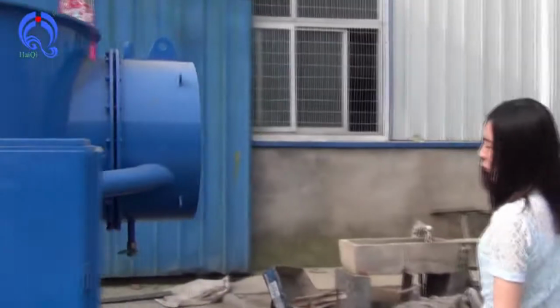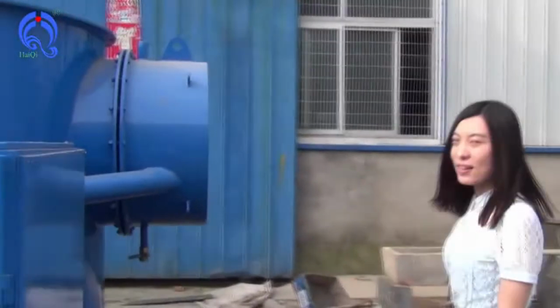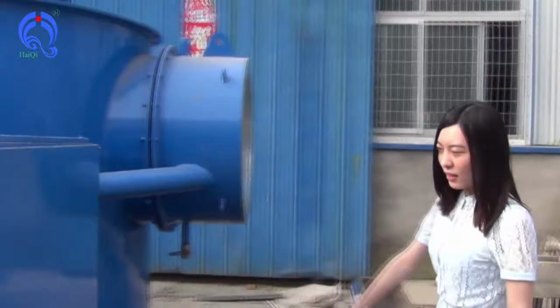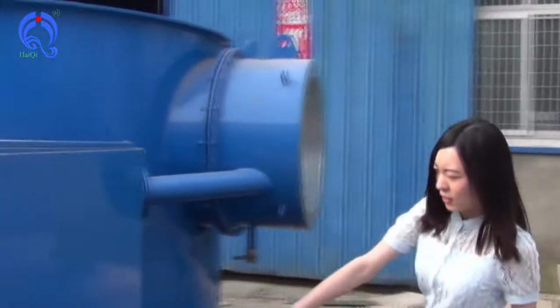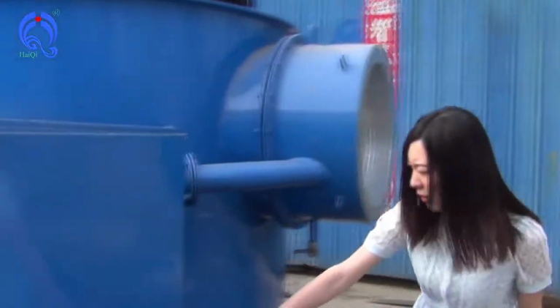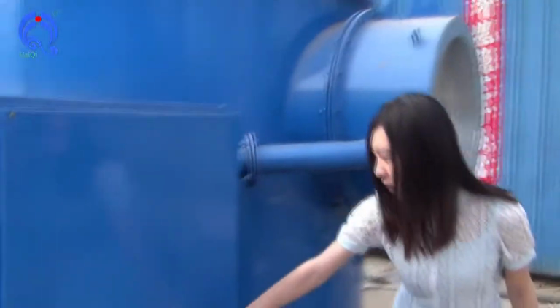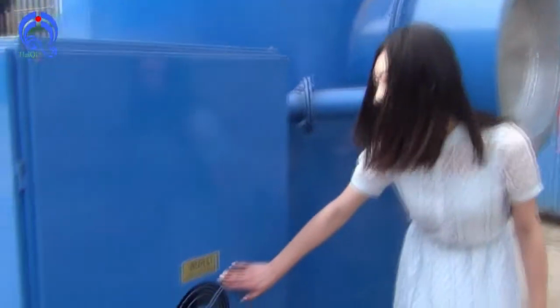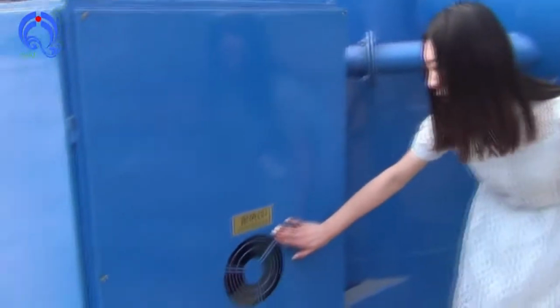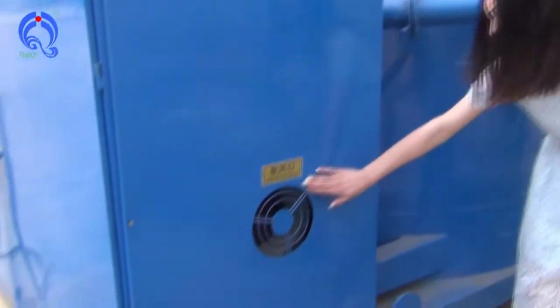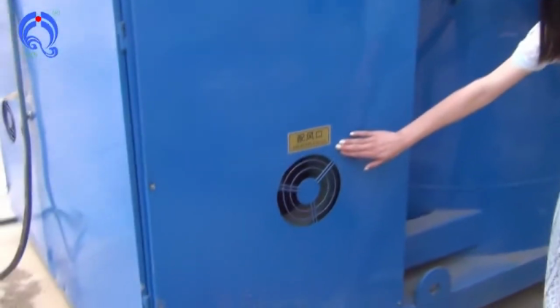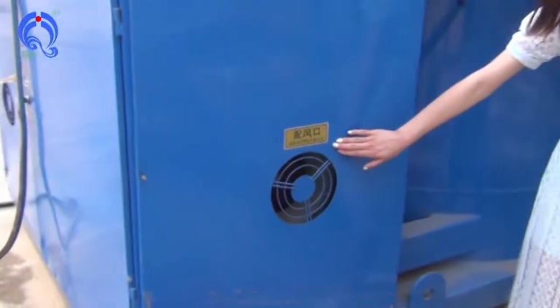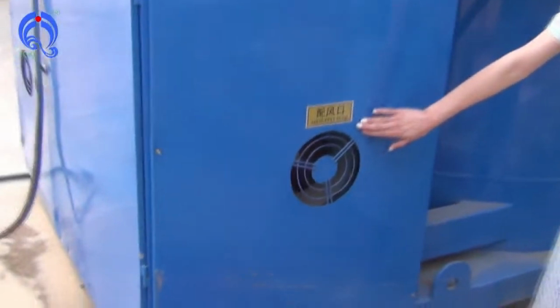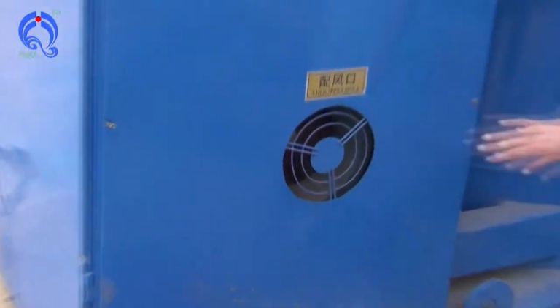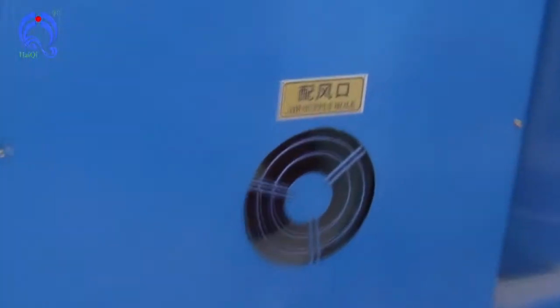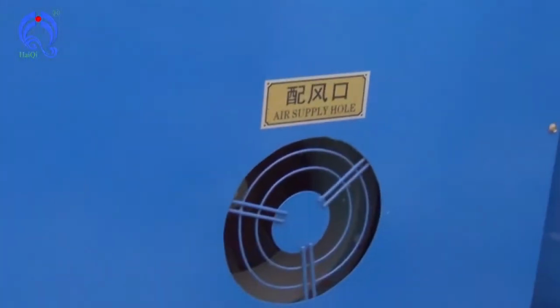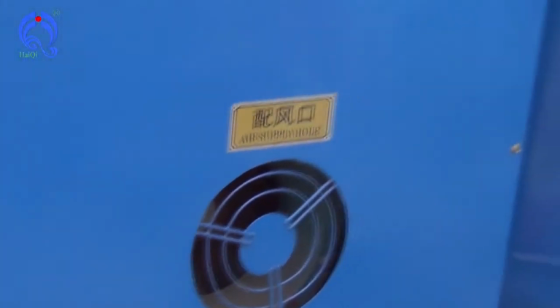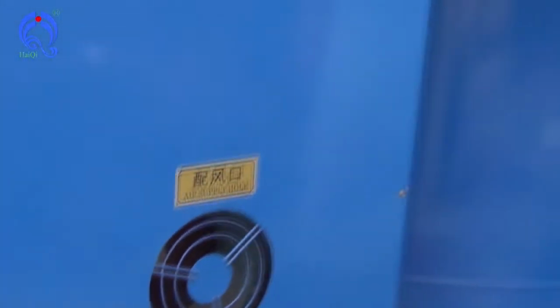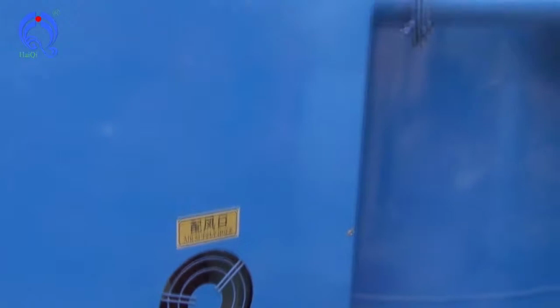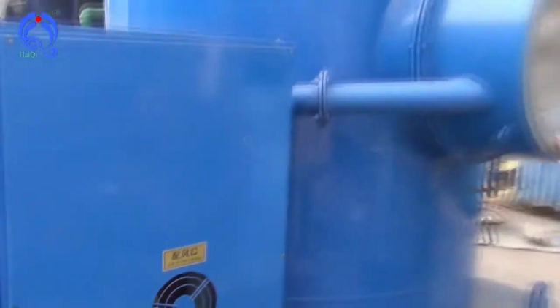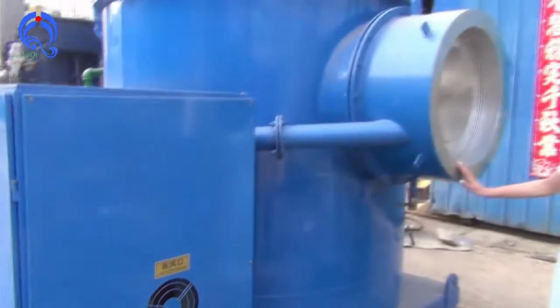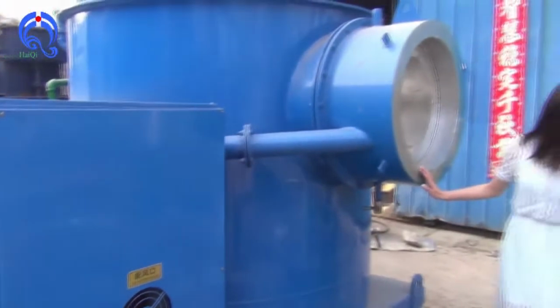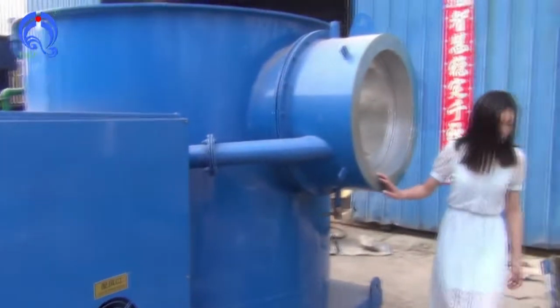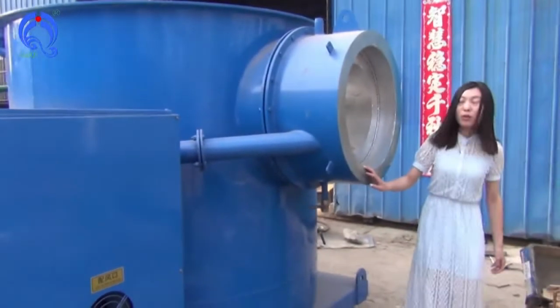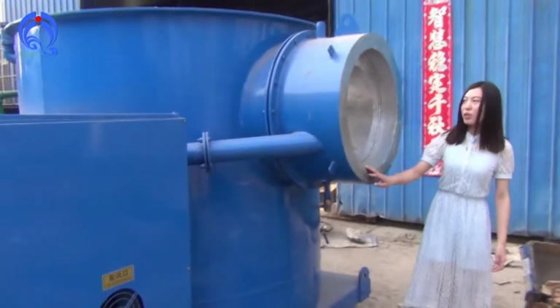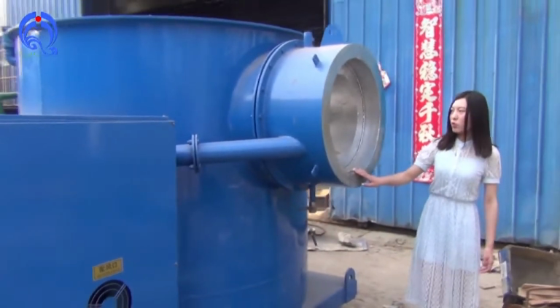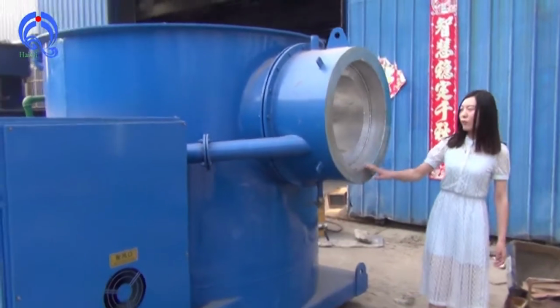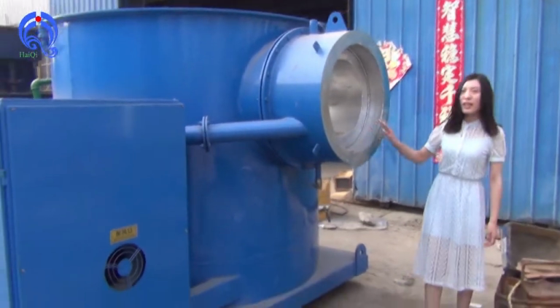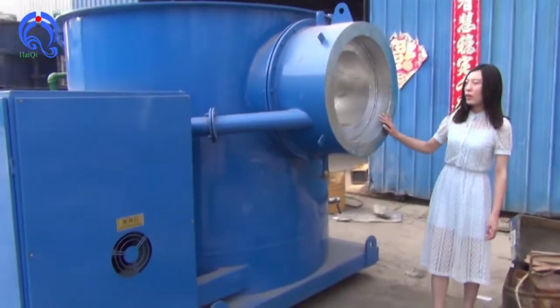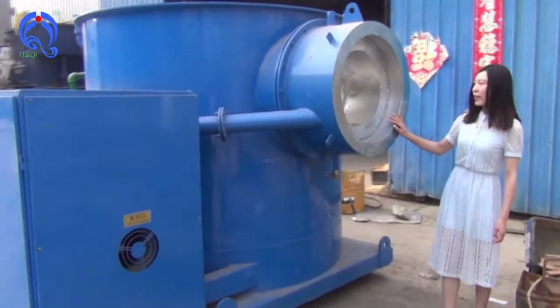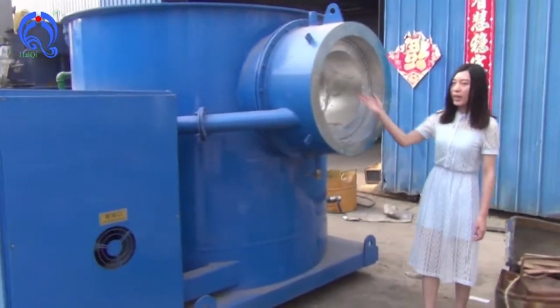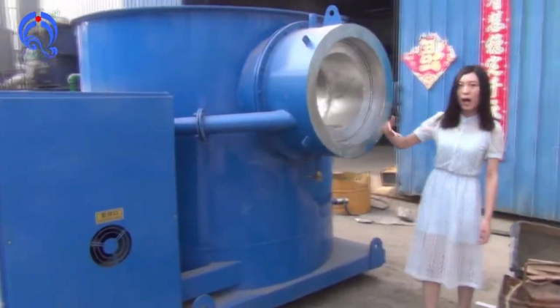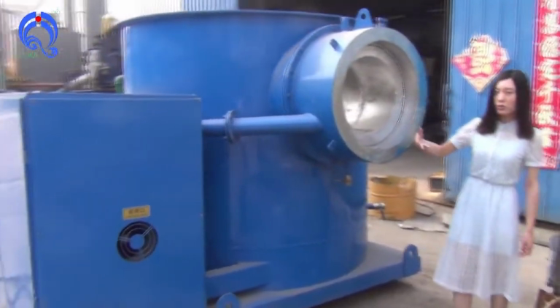We can see this. It is a discharge hole, and this is the box for the housing. From this, the gas came out.